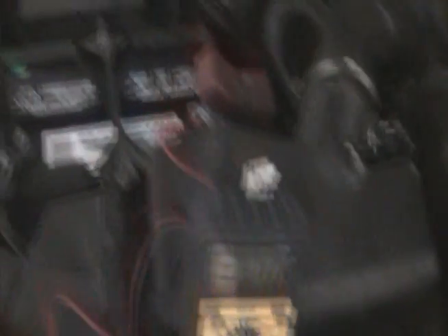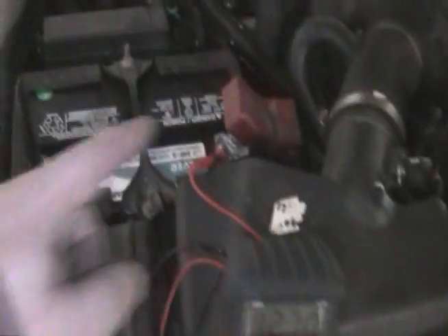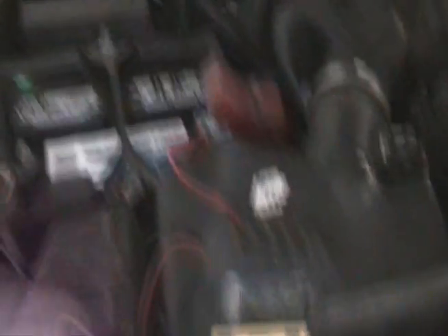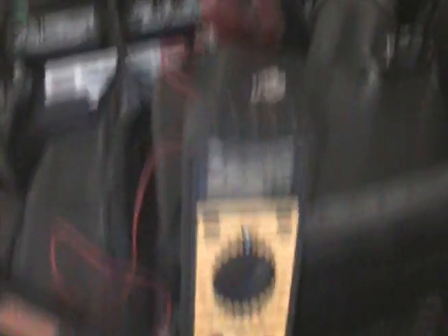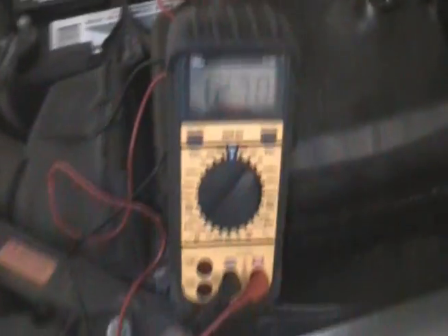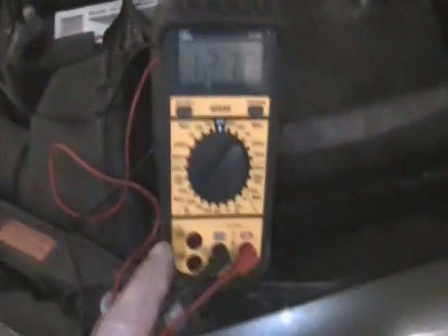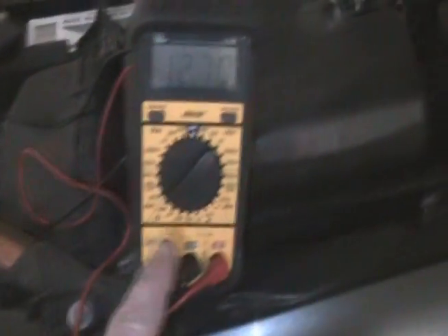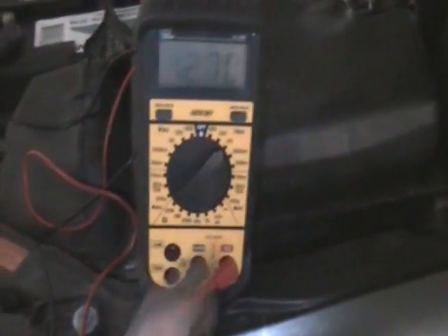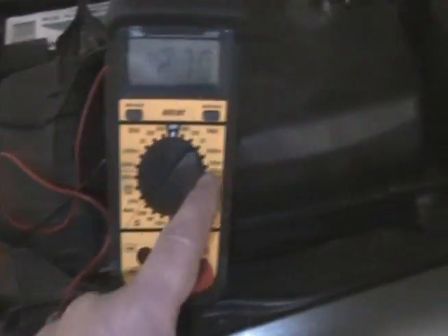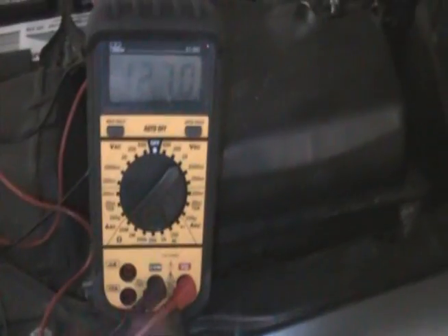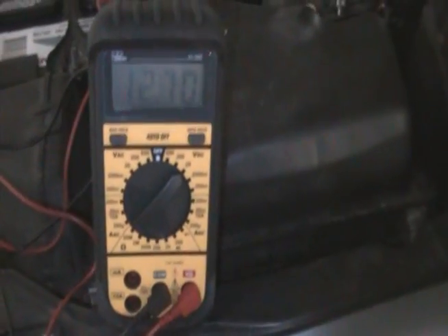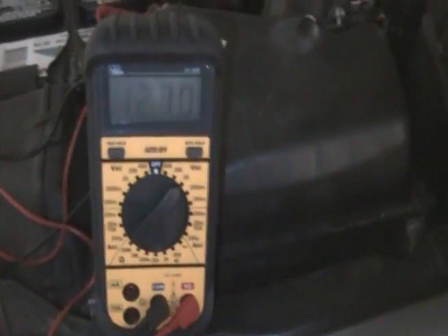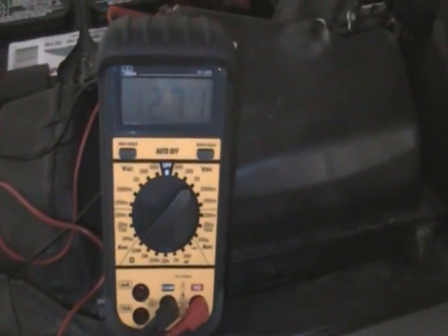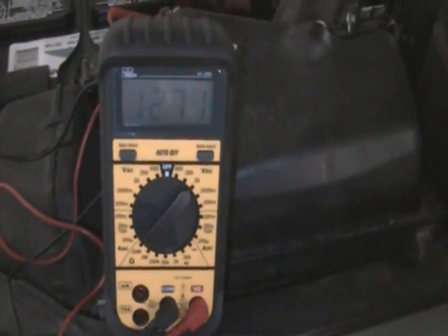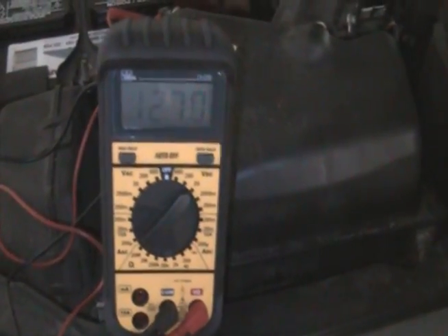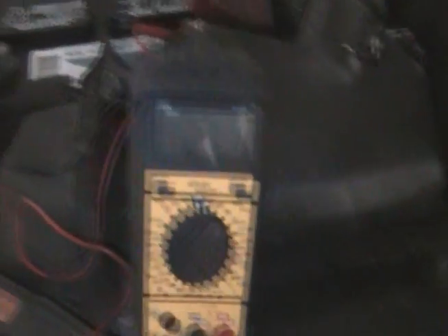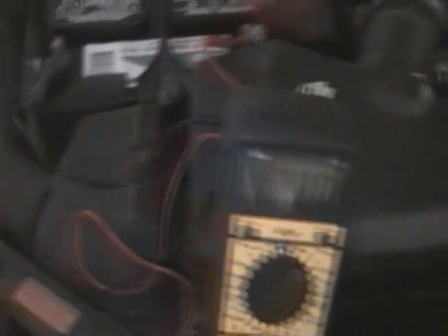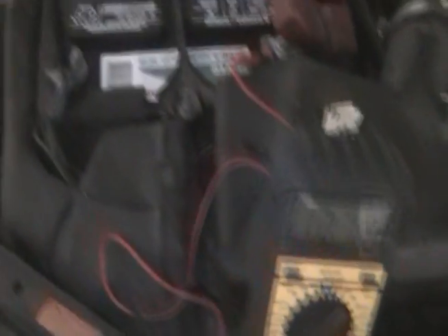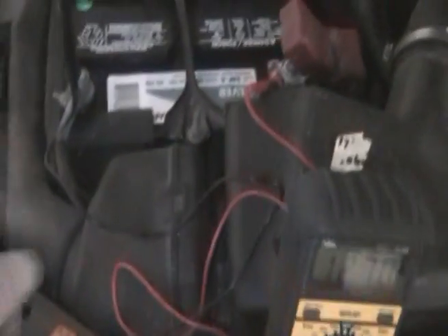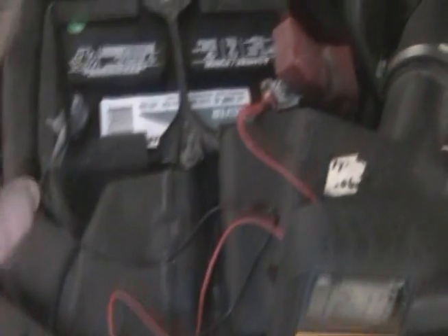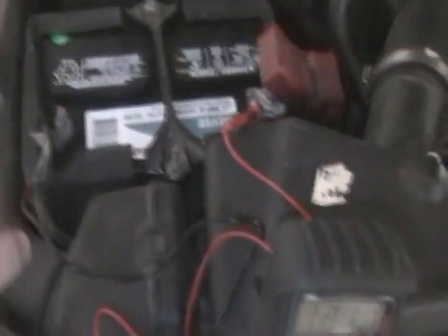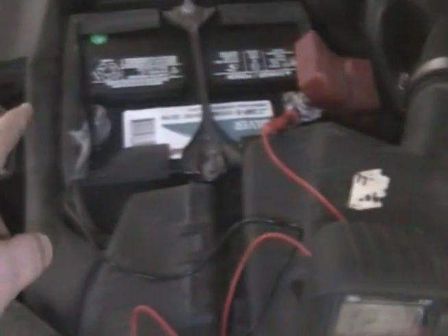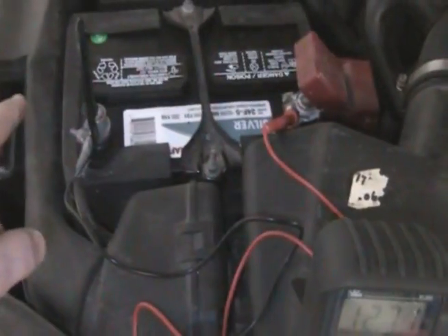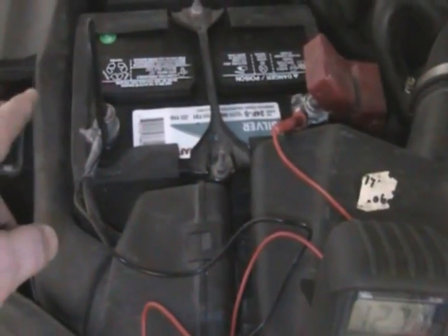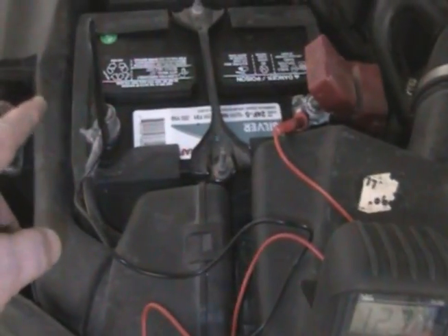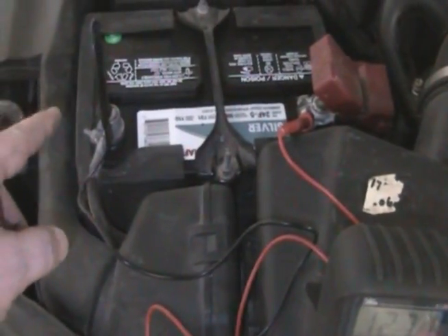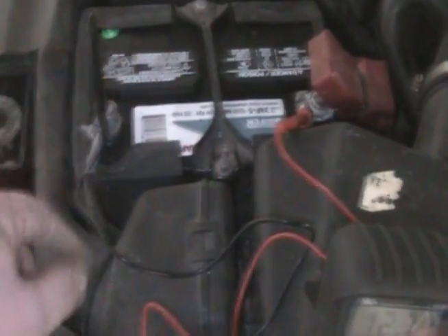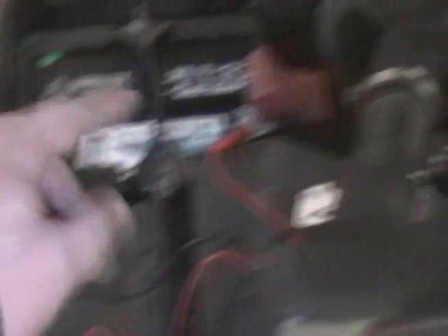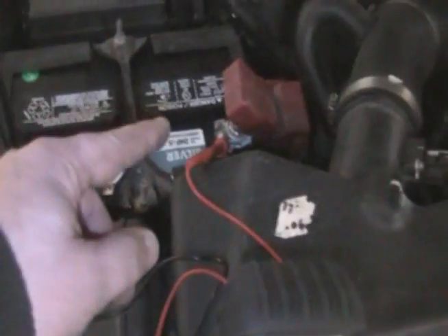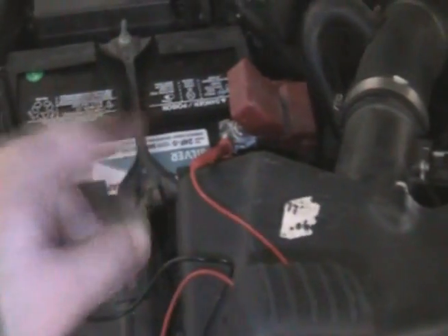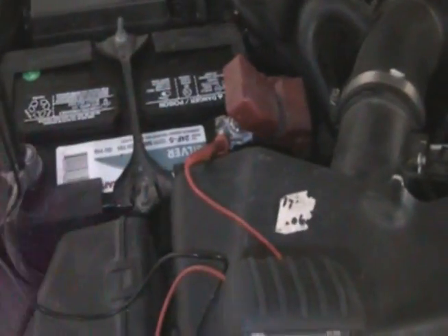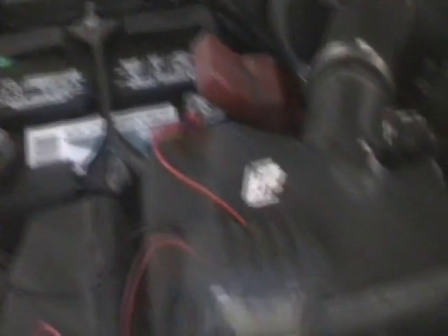First thing you want to do is turn the multimeter on. You've got 20 DC on here. Put your negative to your negative, your positive to your positive.